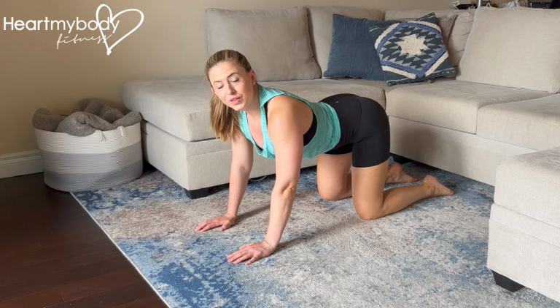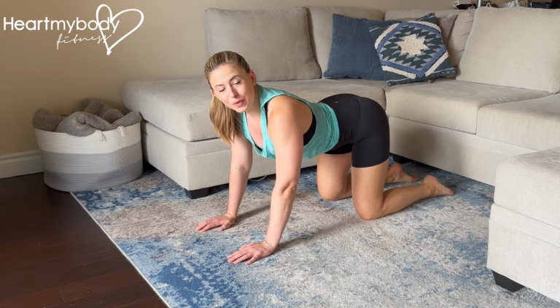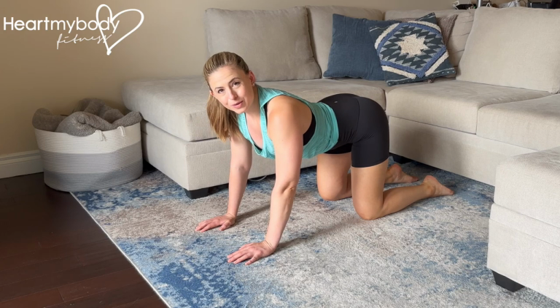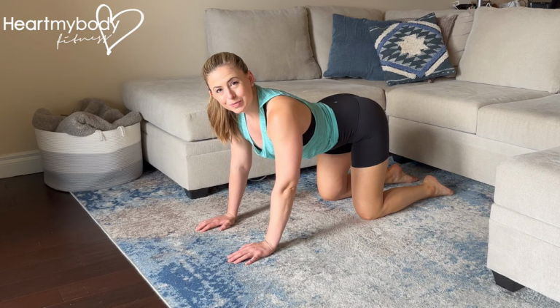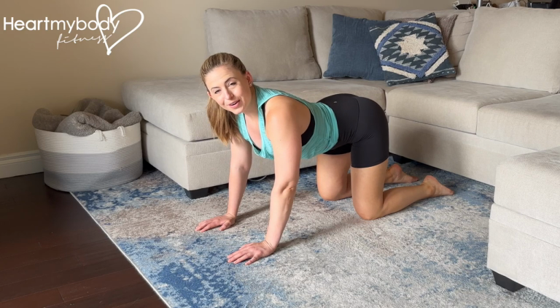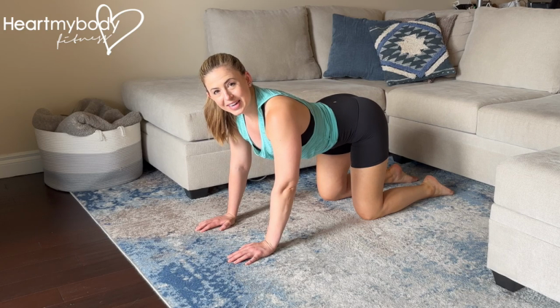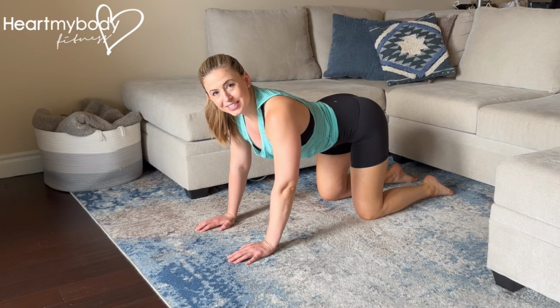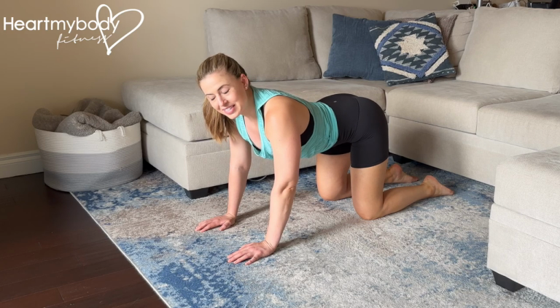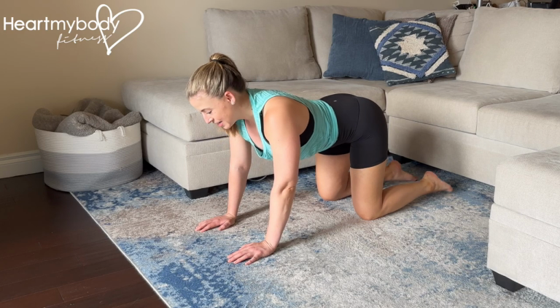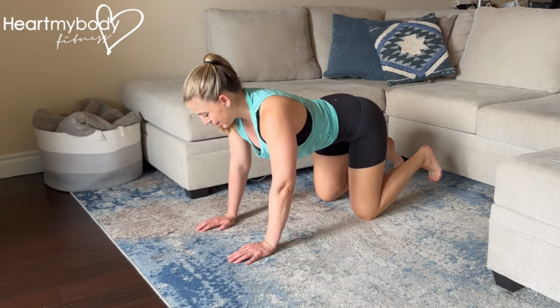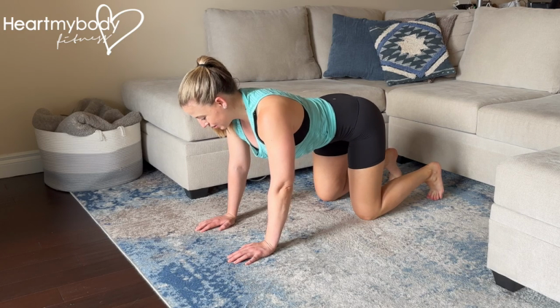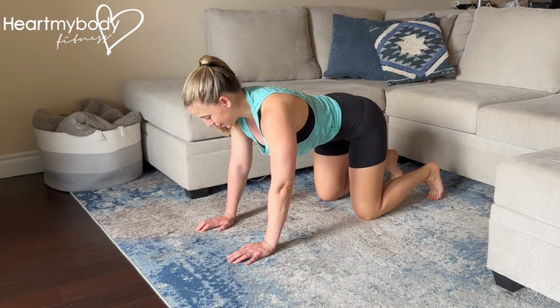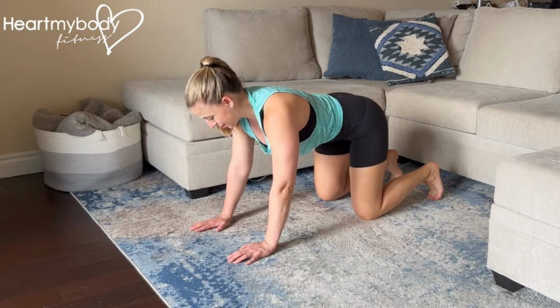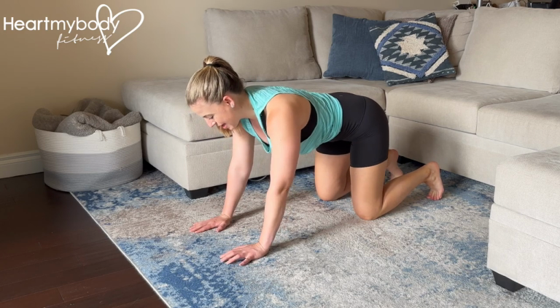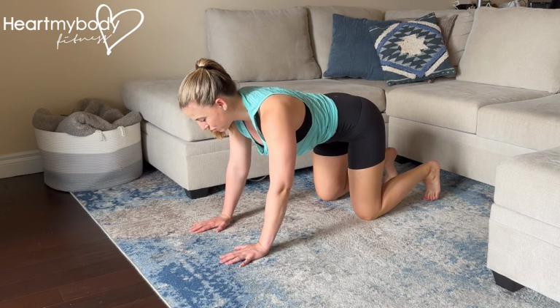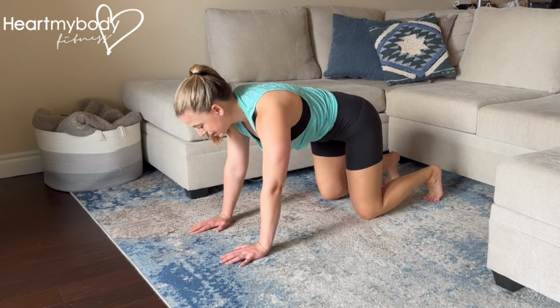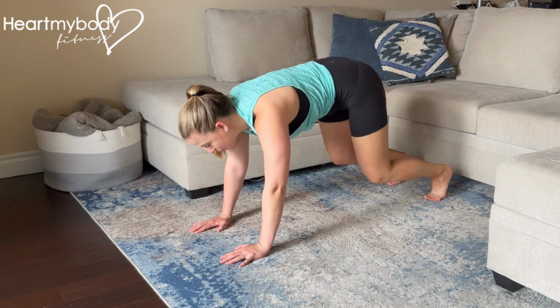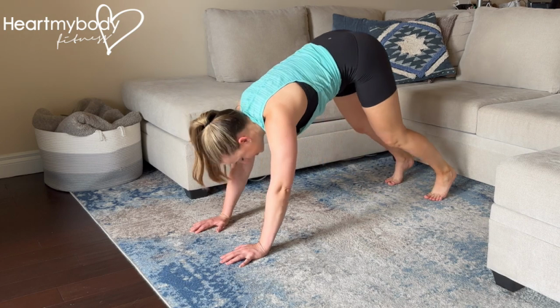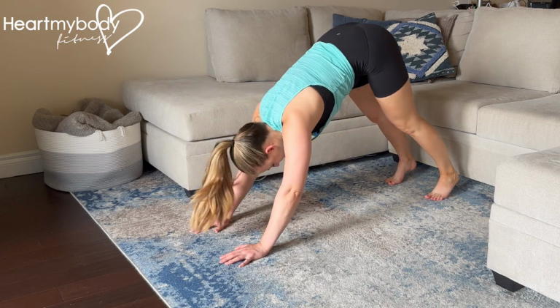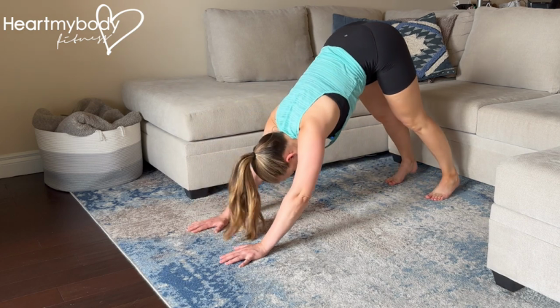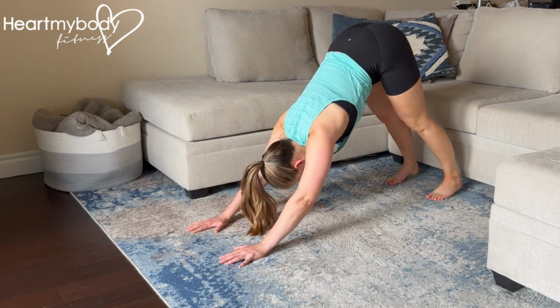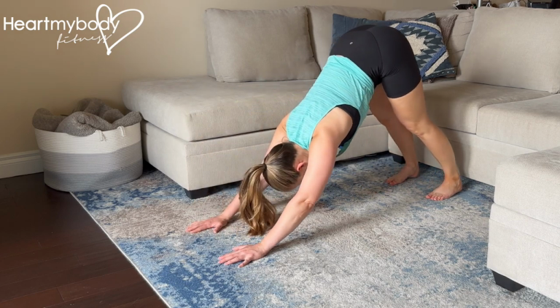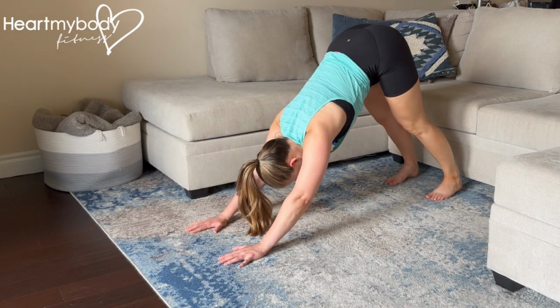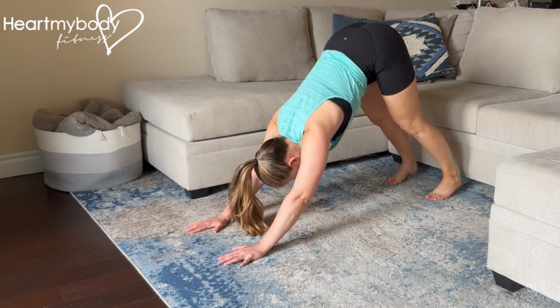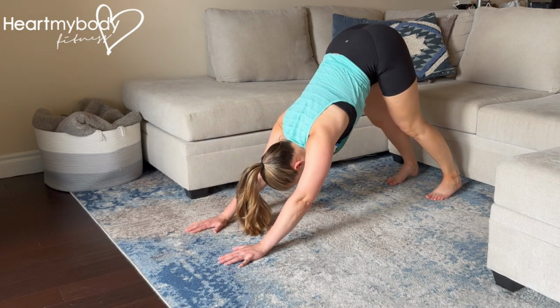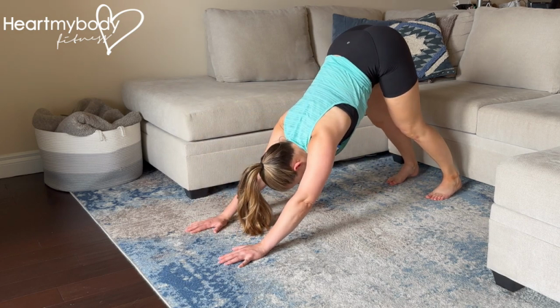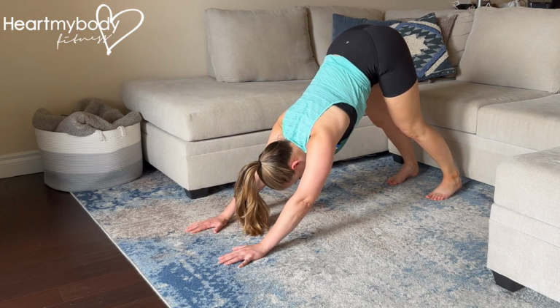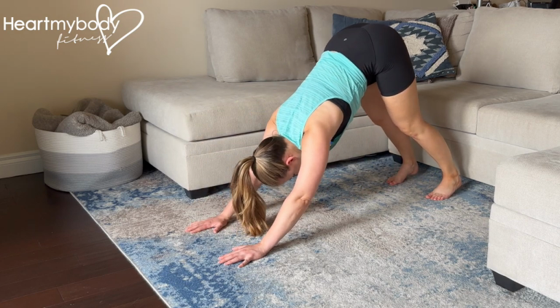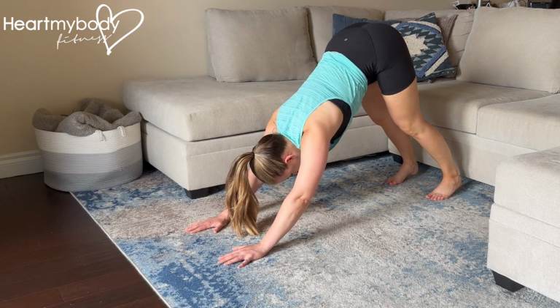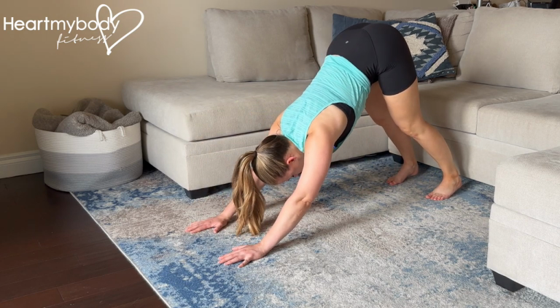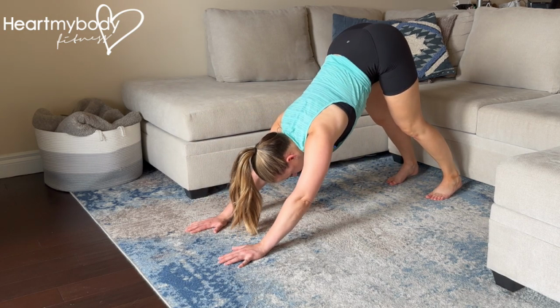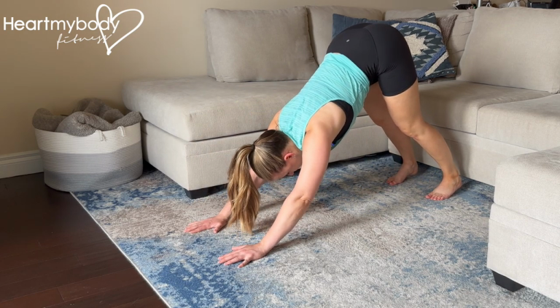For the downward dog to push up, start on your hands and your knees. Tuck your toes under and press up into a downward dog, driving your heels toward the floor and hips toward the sky.